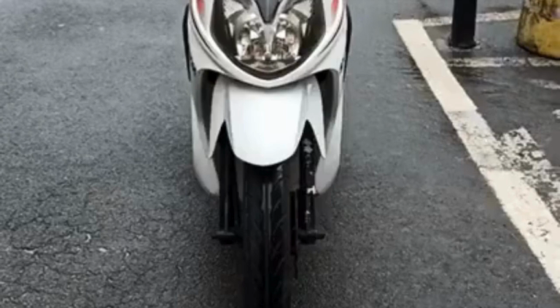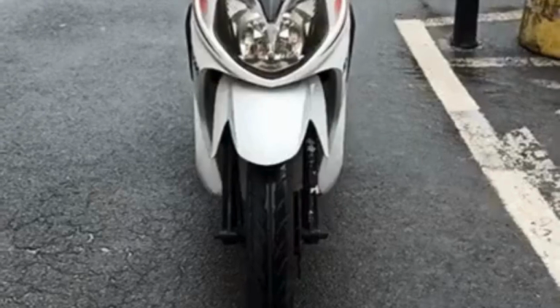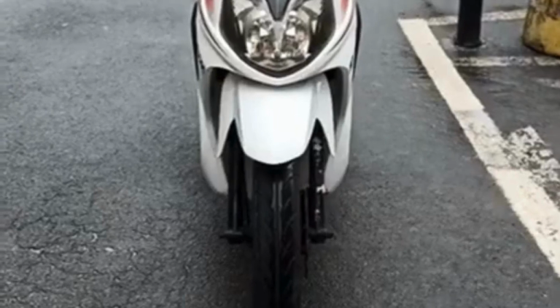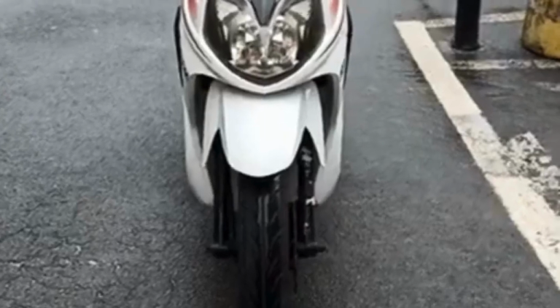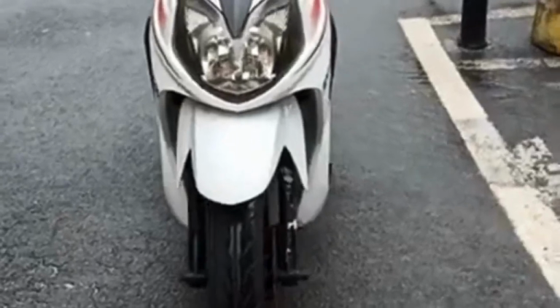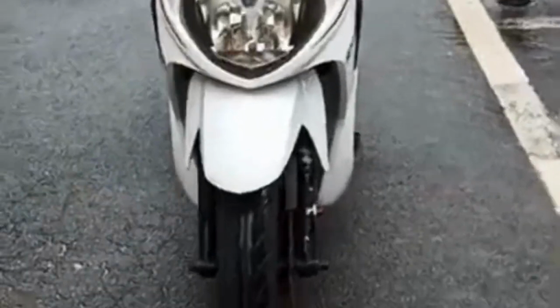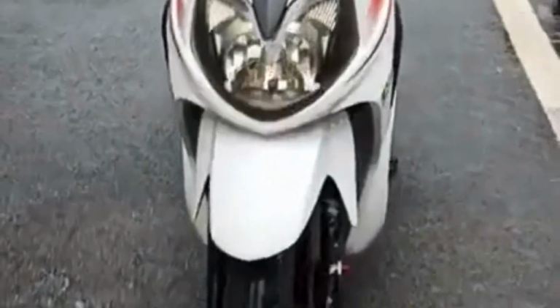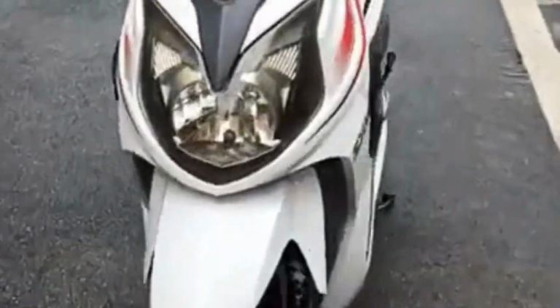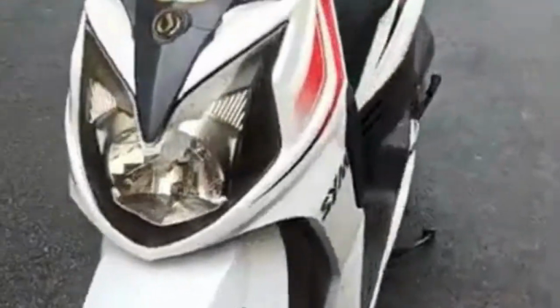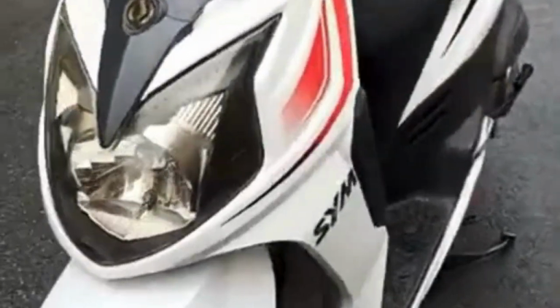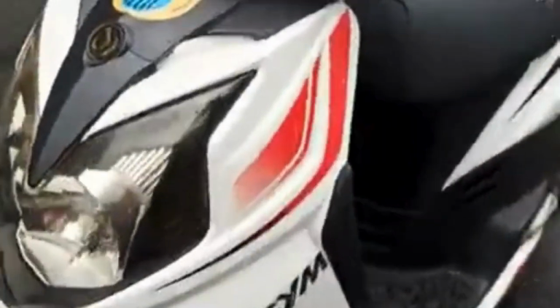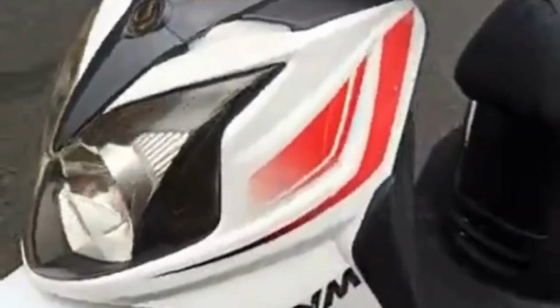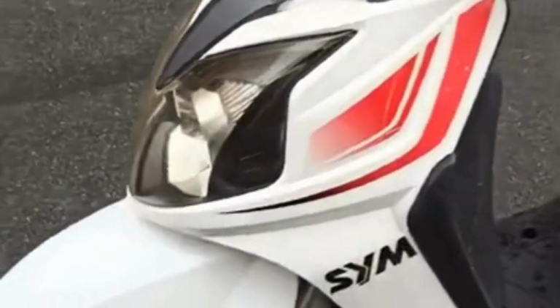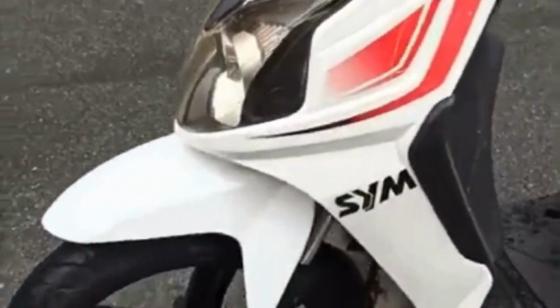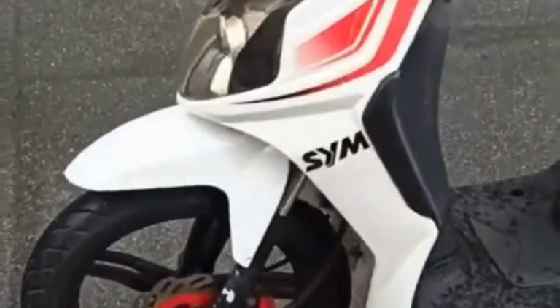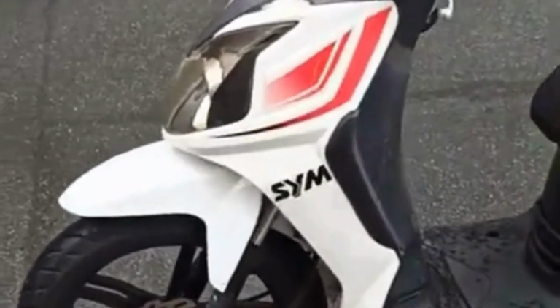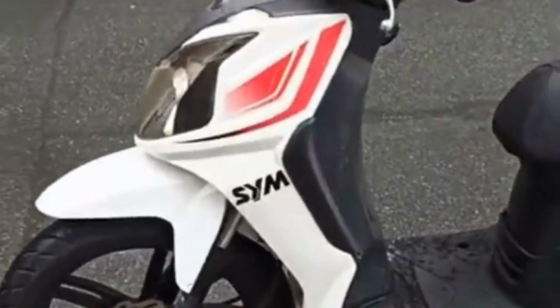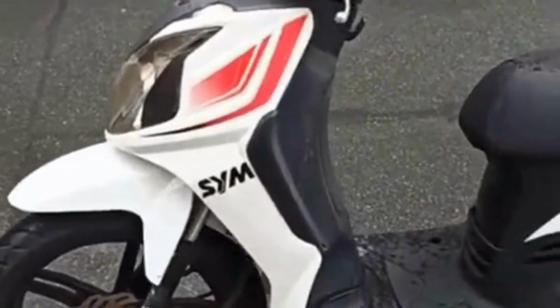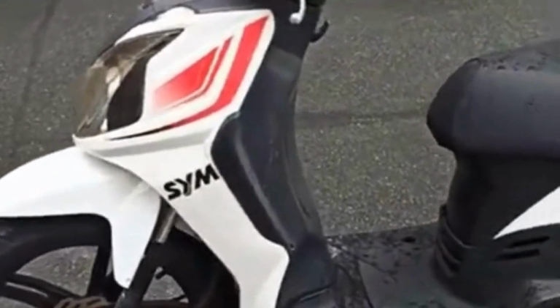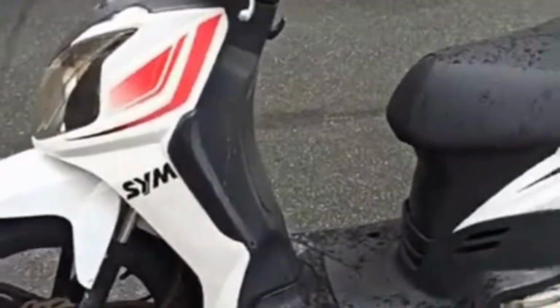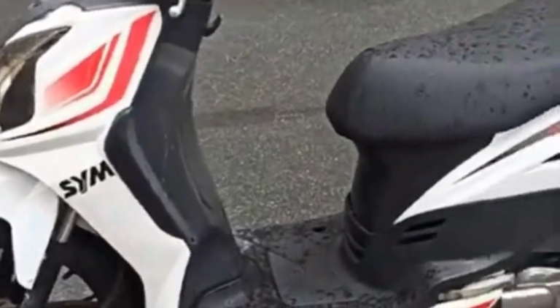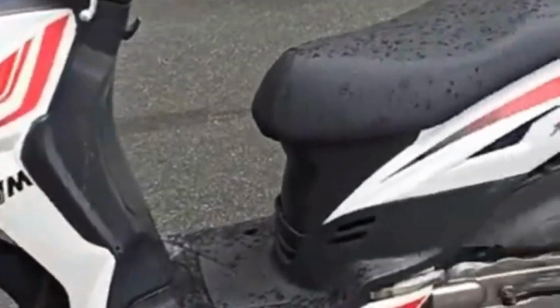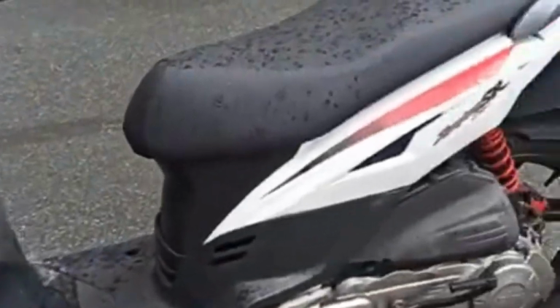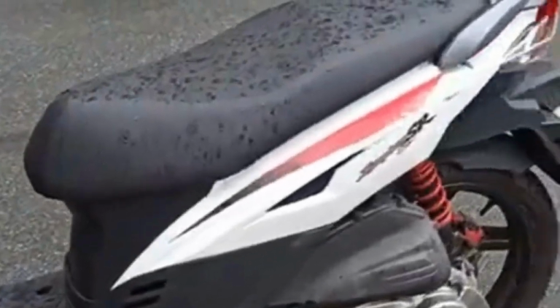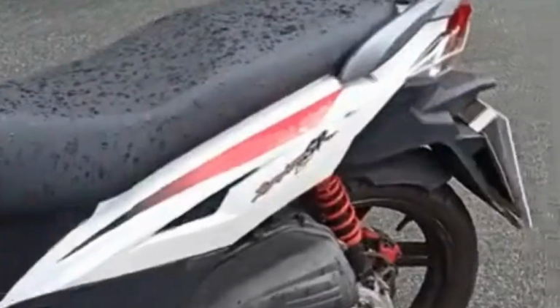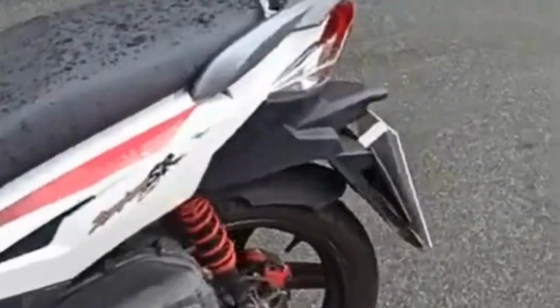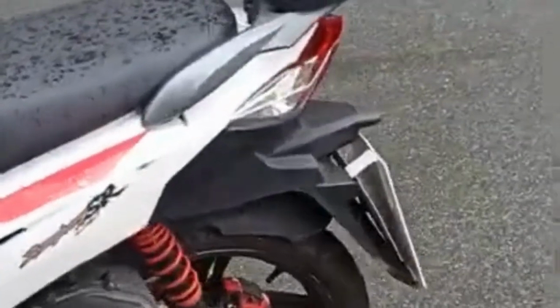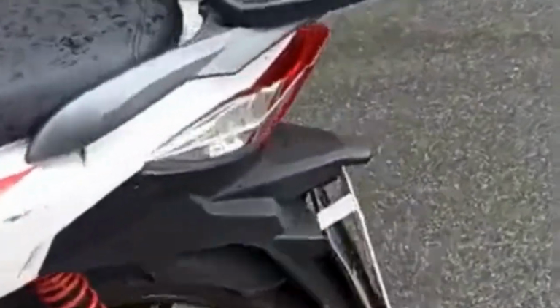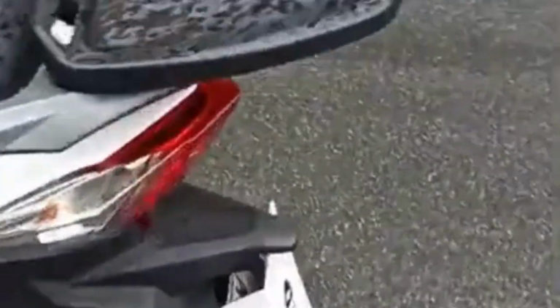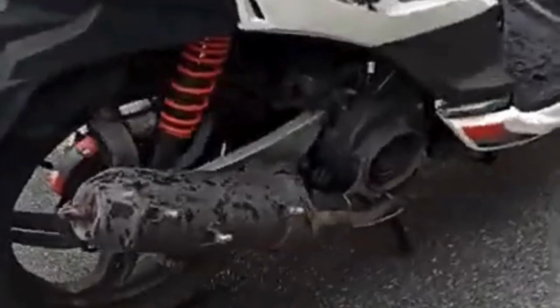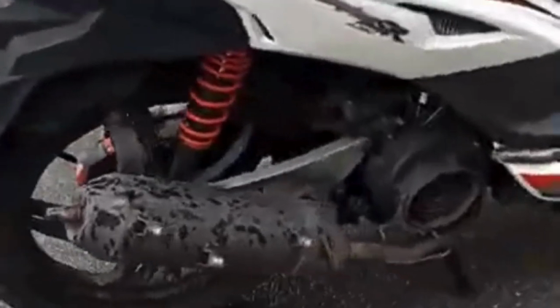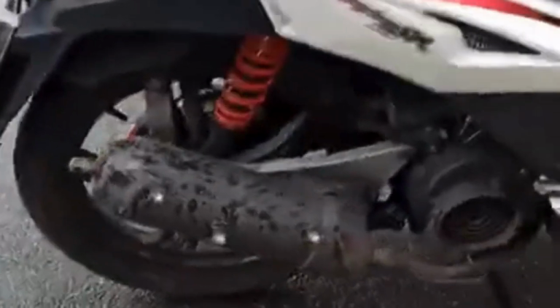In this video, we unveil a revolutionary motorcycle and scooter chip tuning that promises to completely transform your riding experience. Get ready to see your vehicle in a new light with enhanced performance that will leave you speechless.